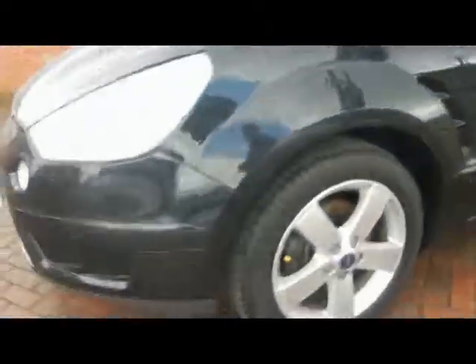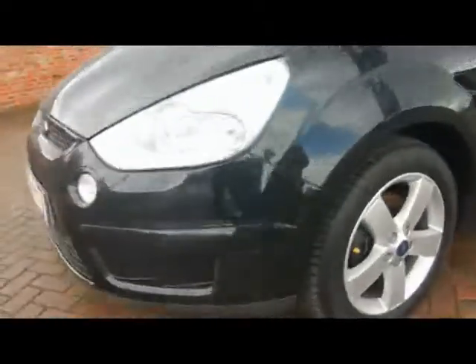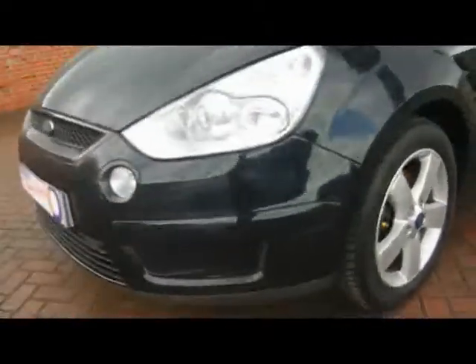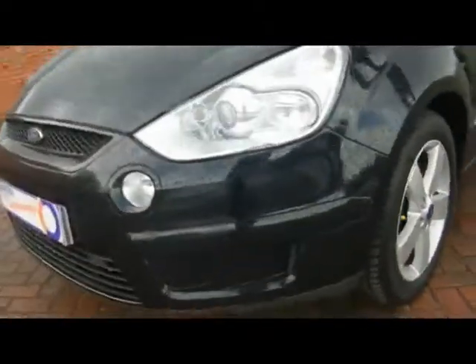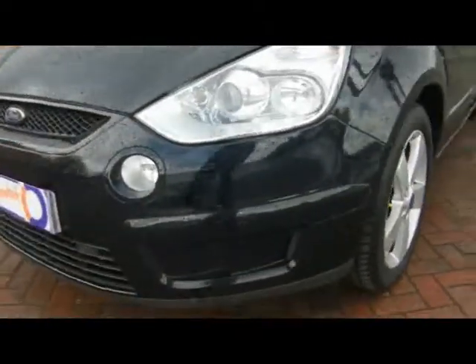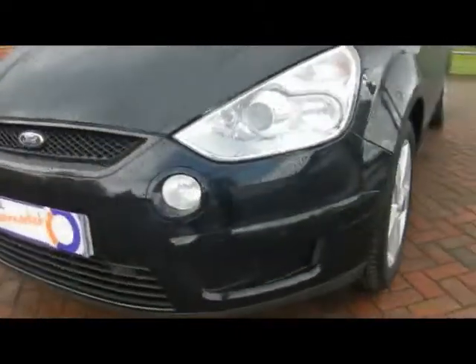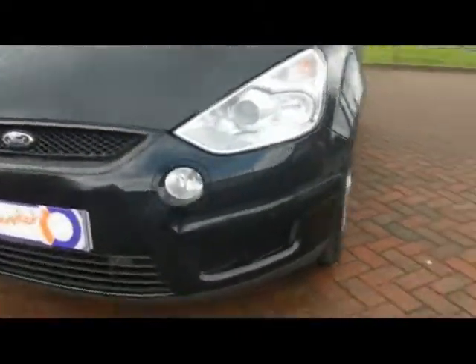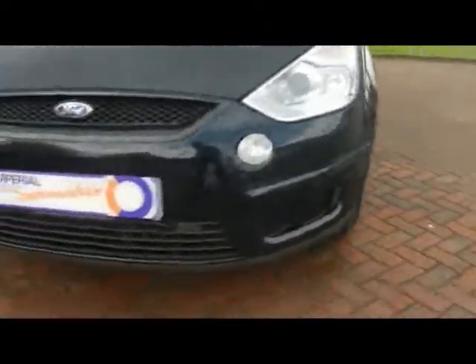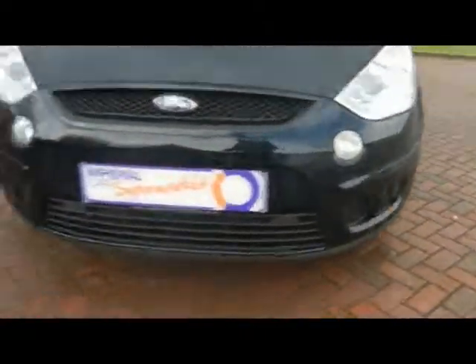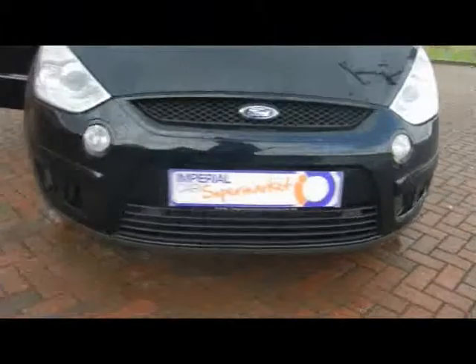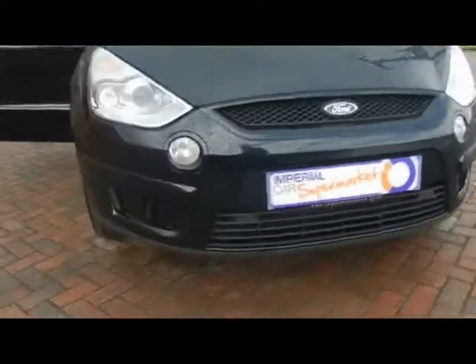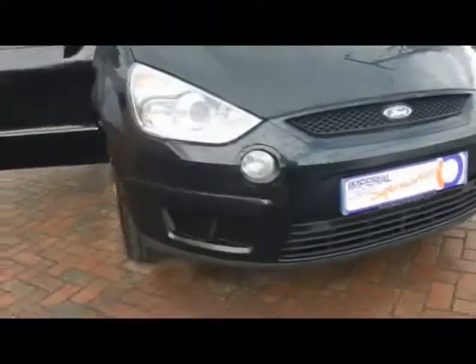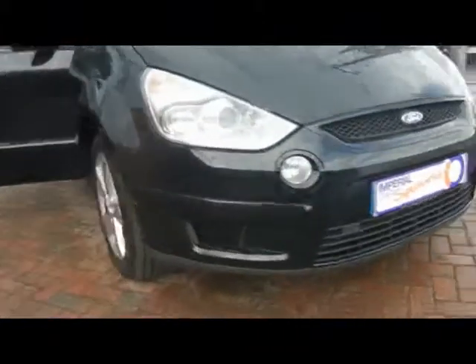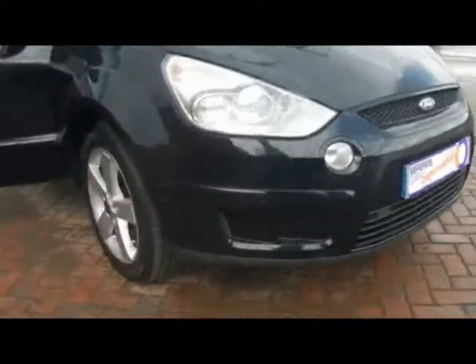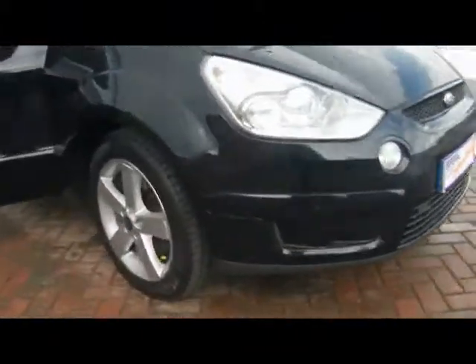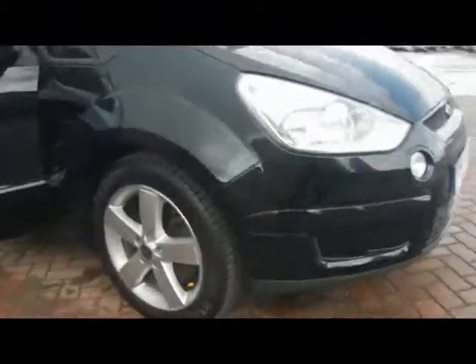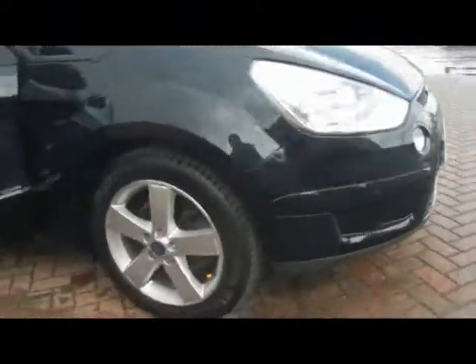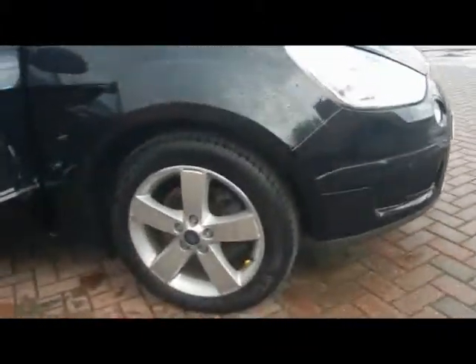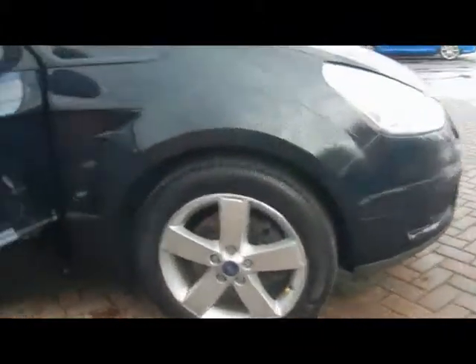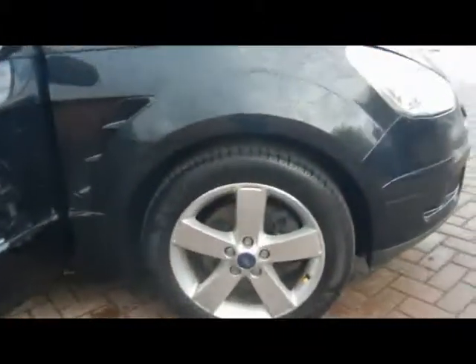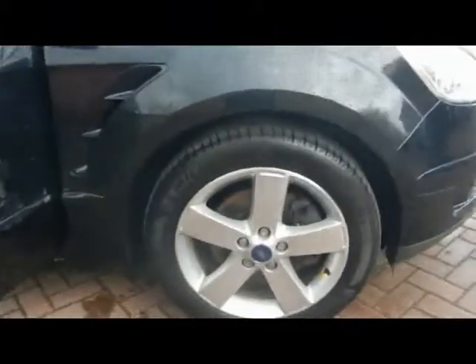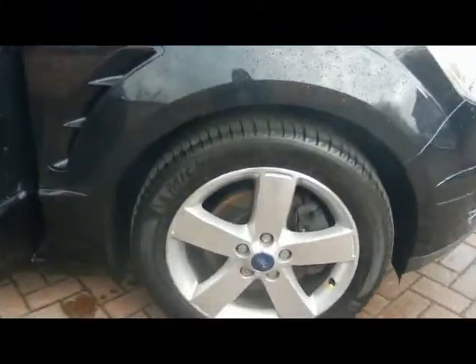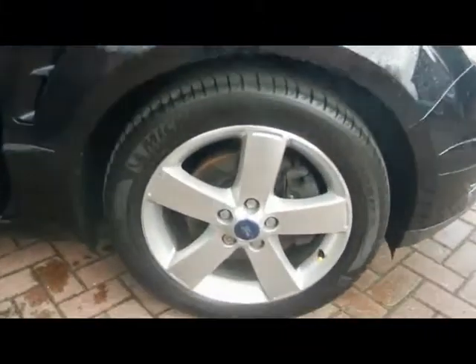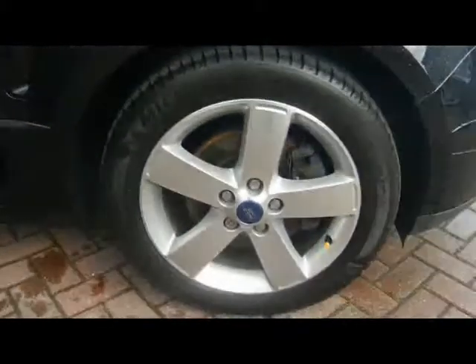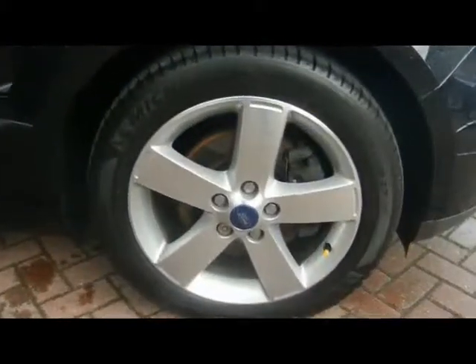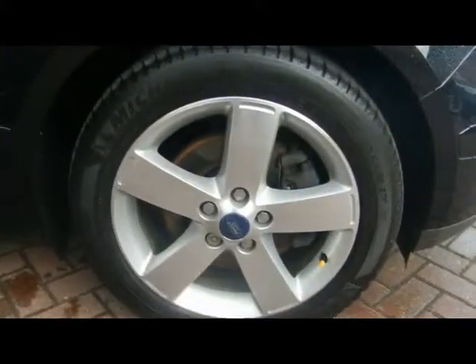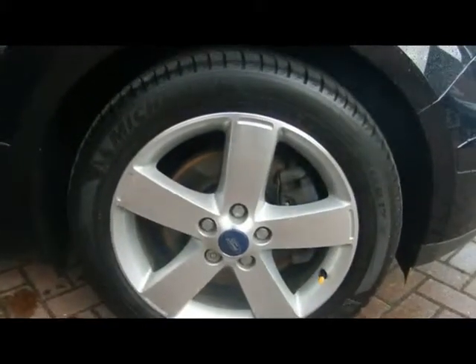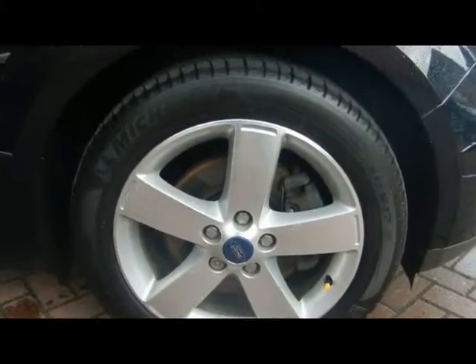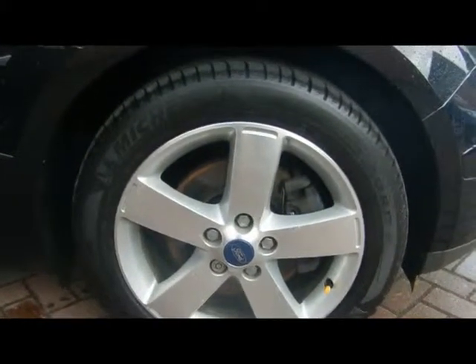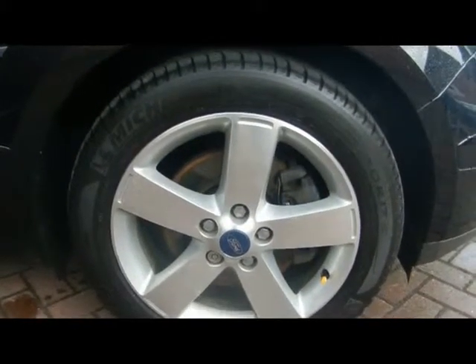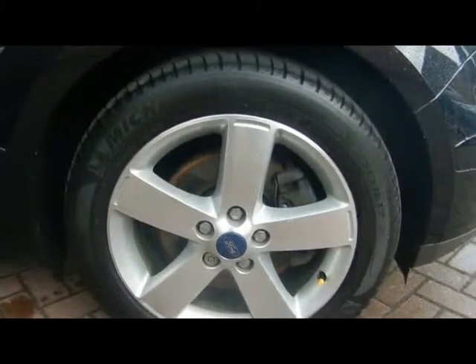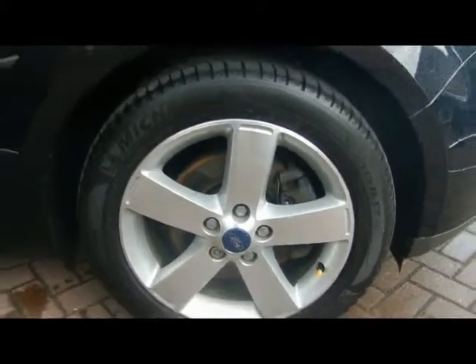We've got front parking sensors as well and front fog lights. 17-inch alloy wheels, absolutely completely unmarked — there's no sign of them touching the curb, no scrapes either.